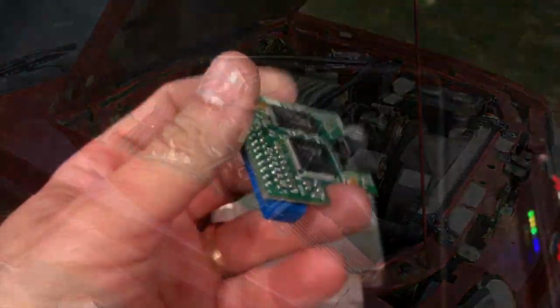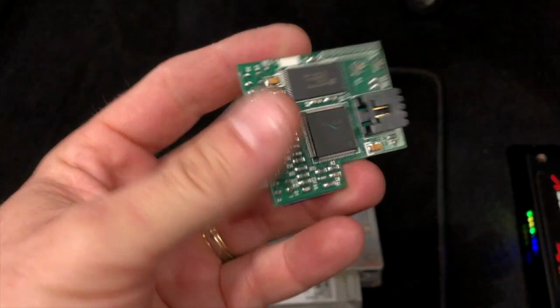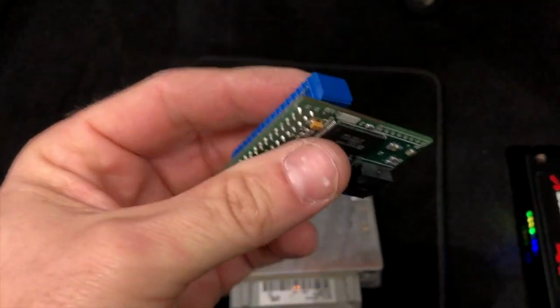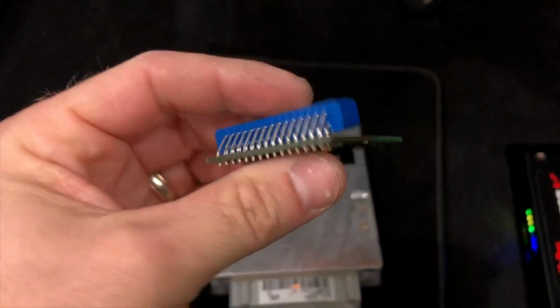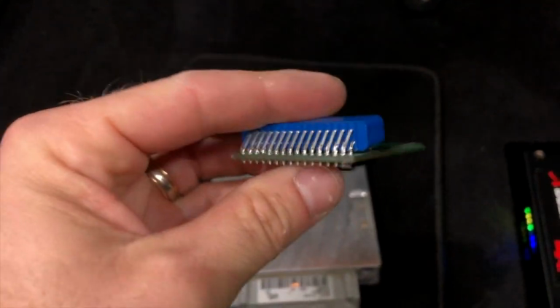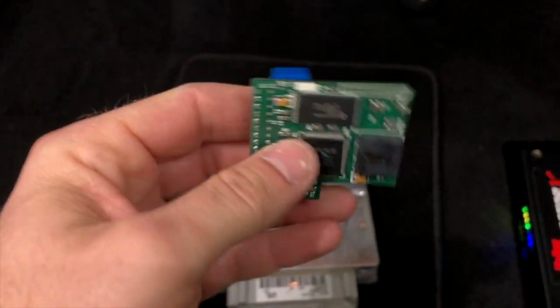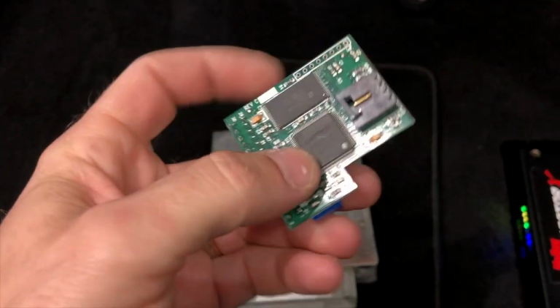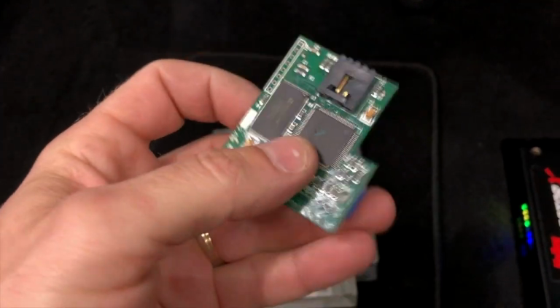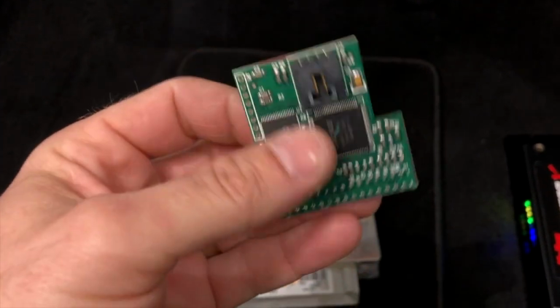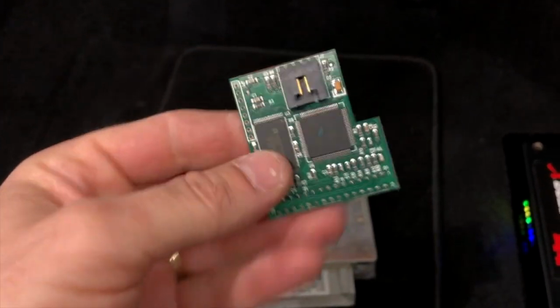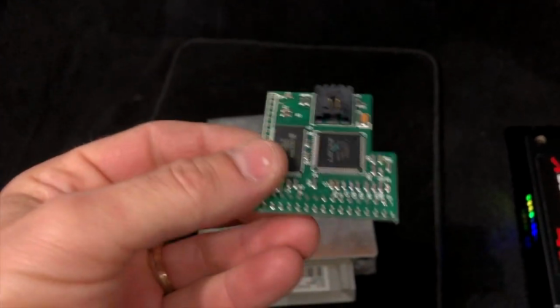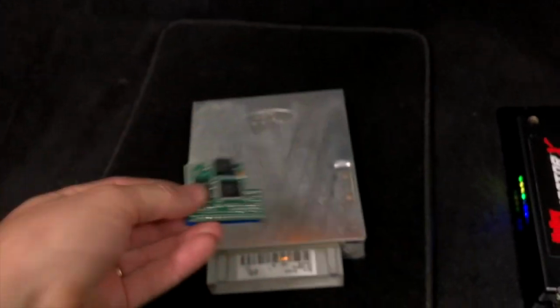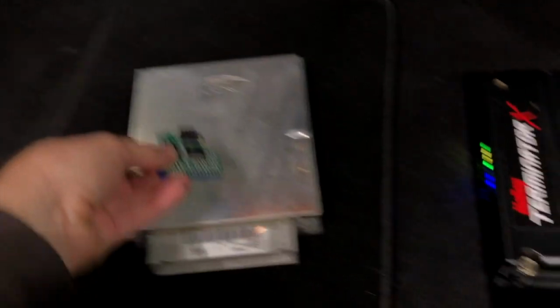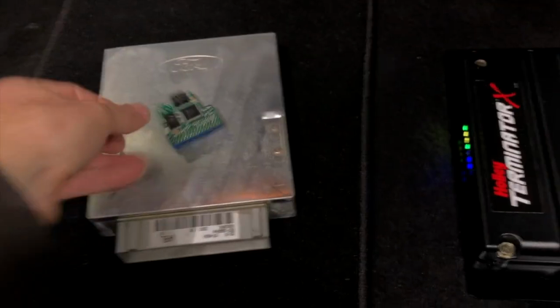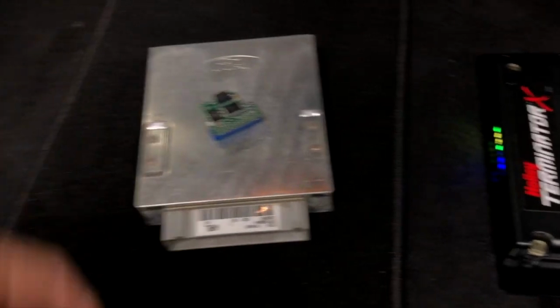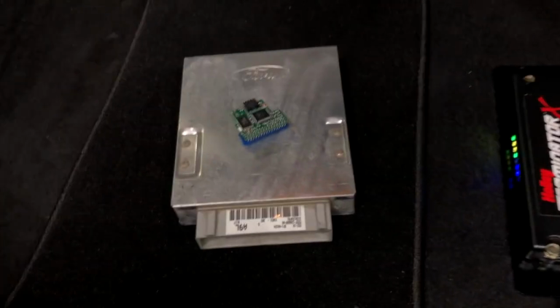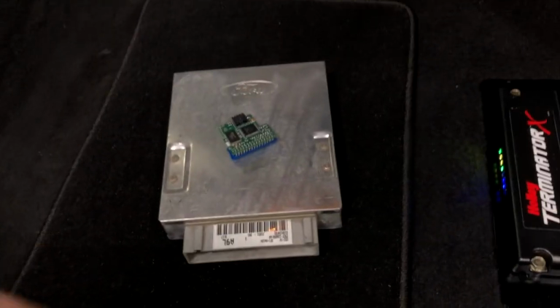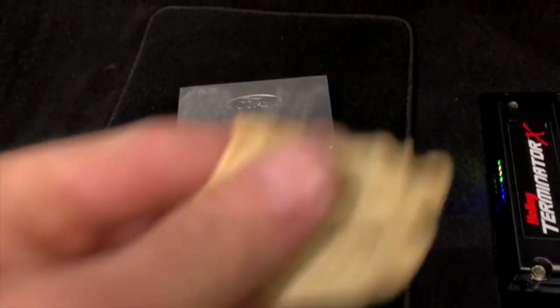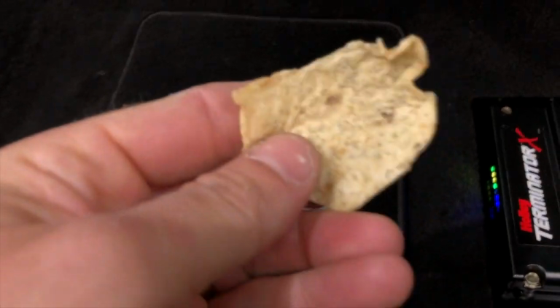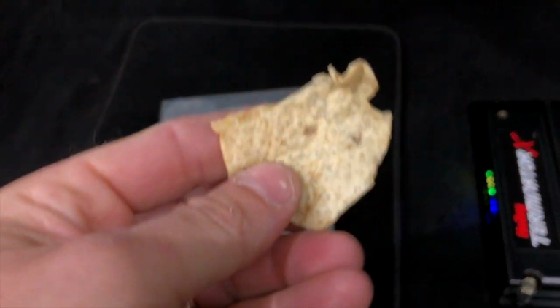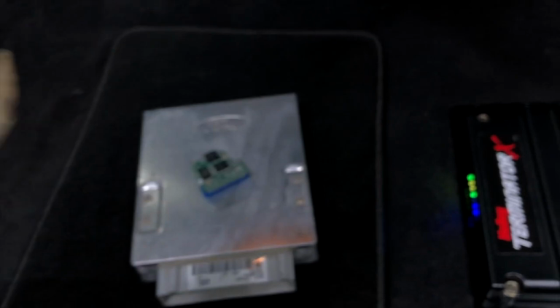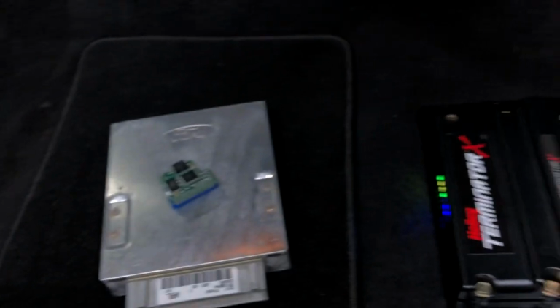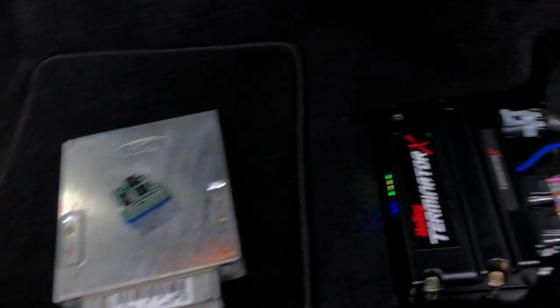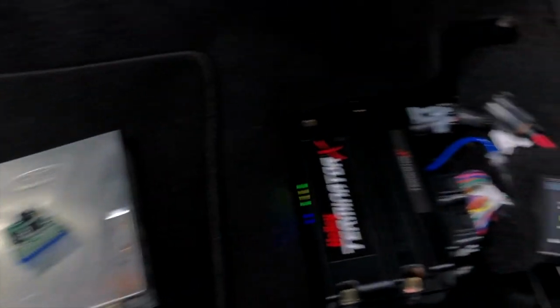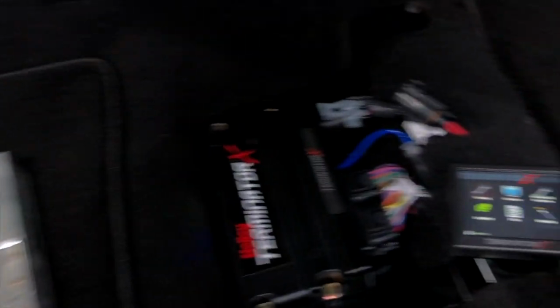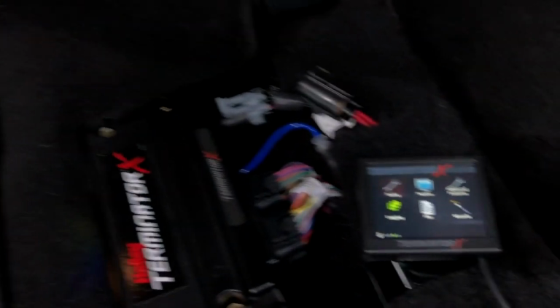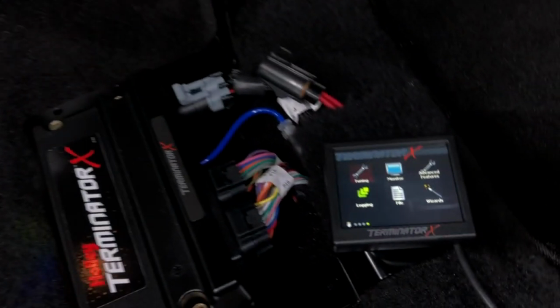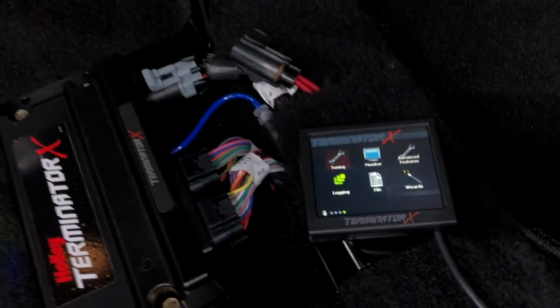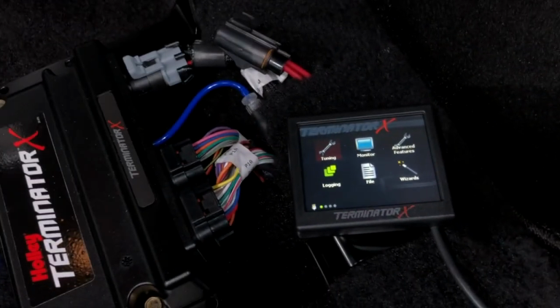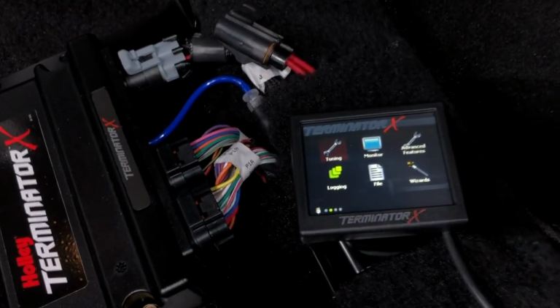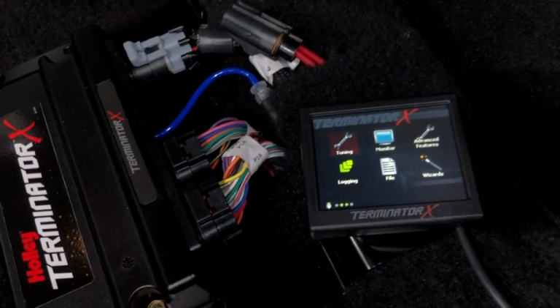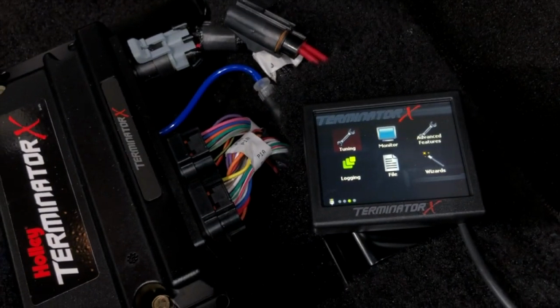The idle needs to settle in a little bit, but she's running. Next I'm going to set the timing since I removed the distributor to get the connector on, then we're ready to rock and roll. Welcome to the 21st century — where chips are for eating, not for tuning.